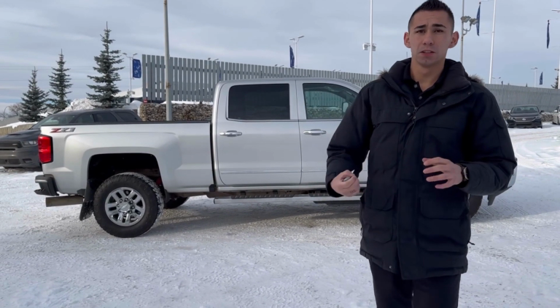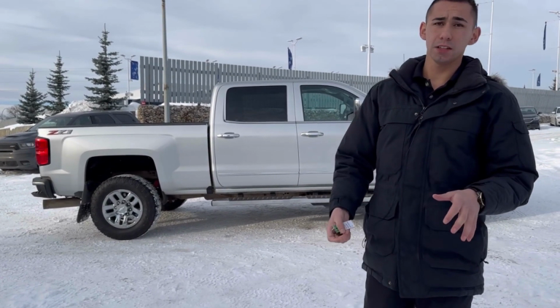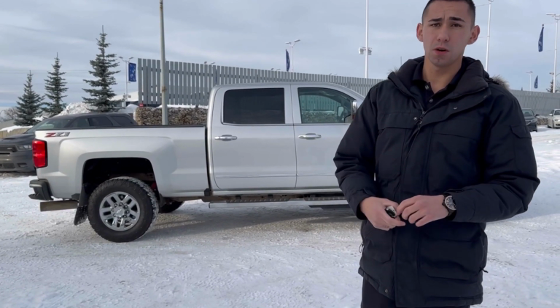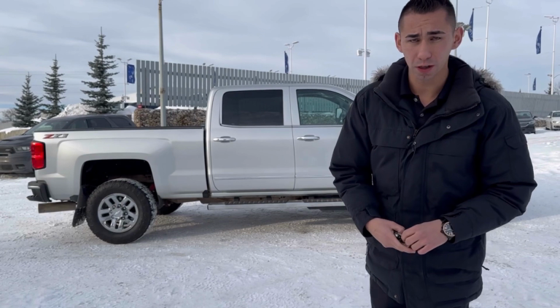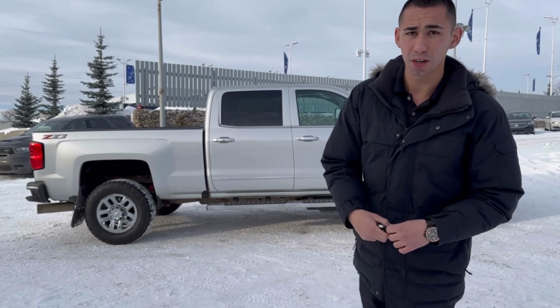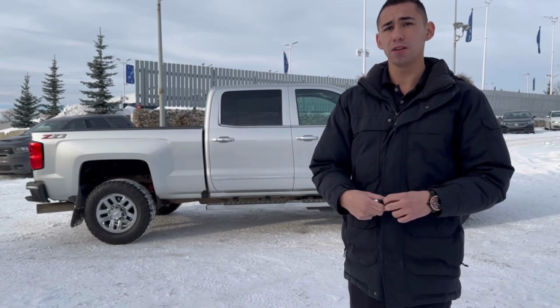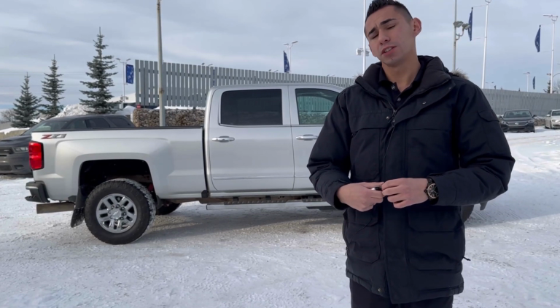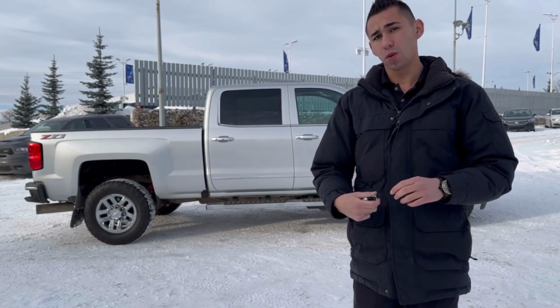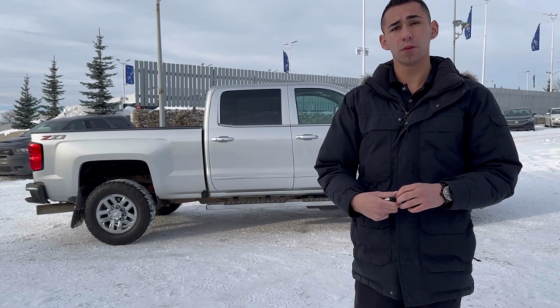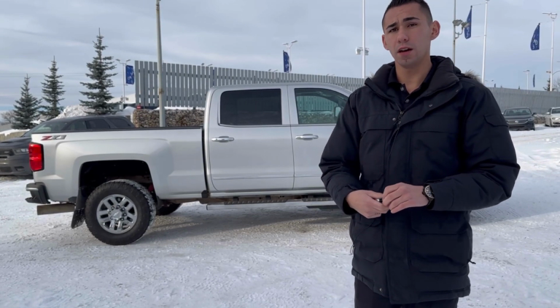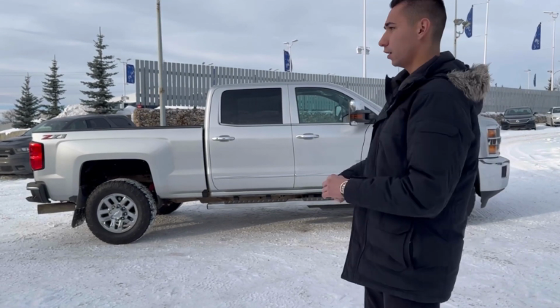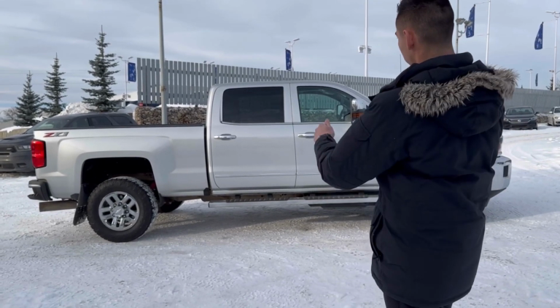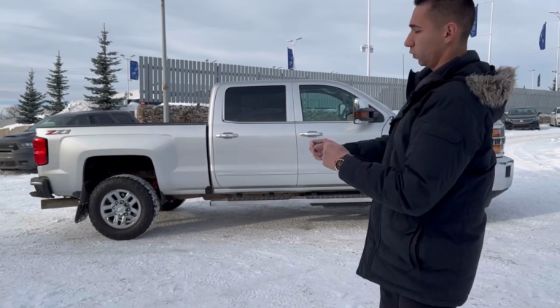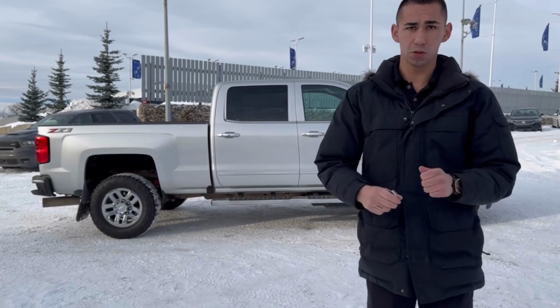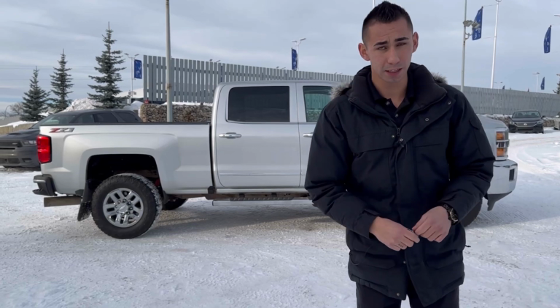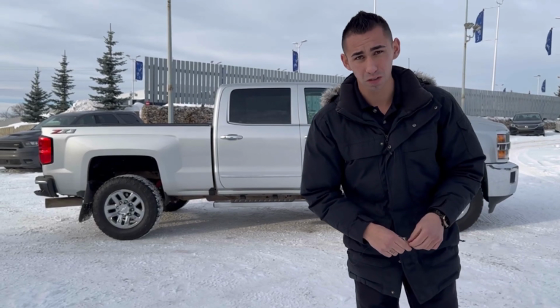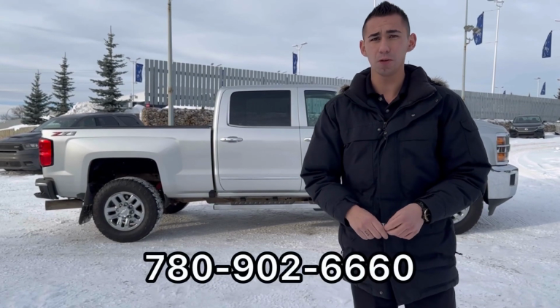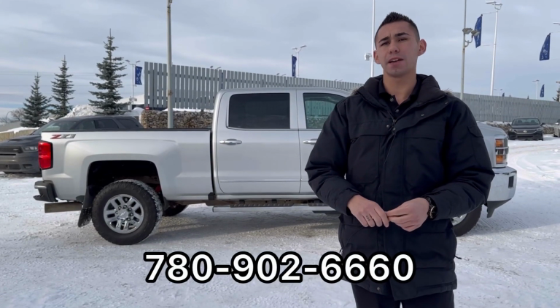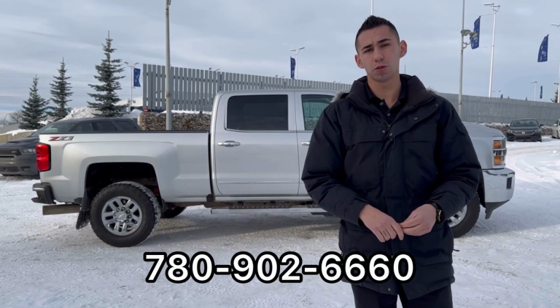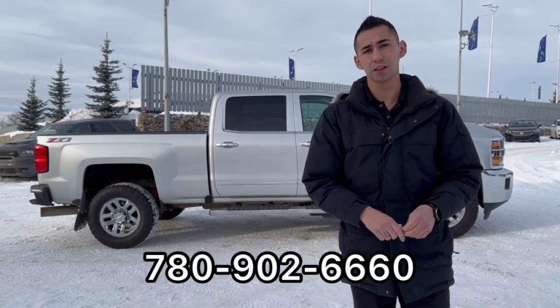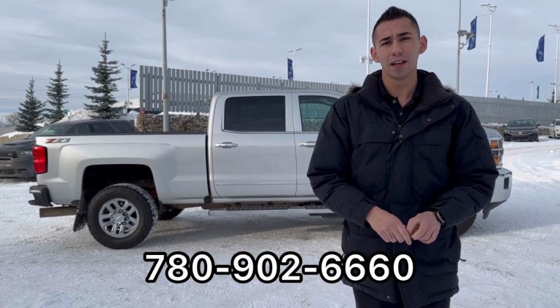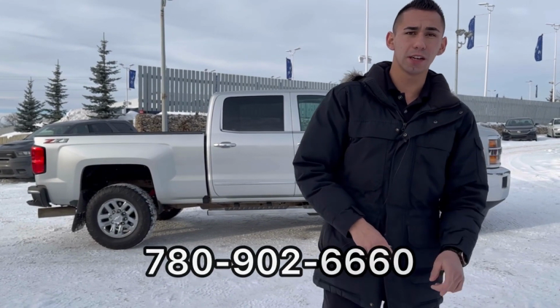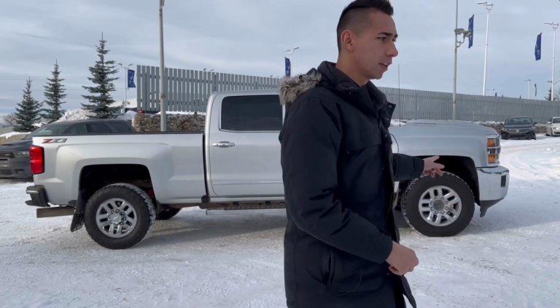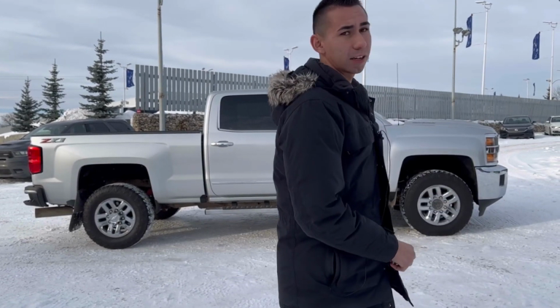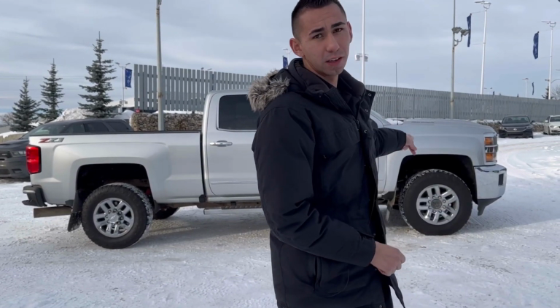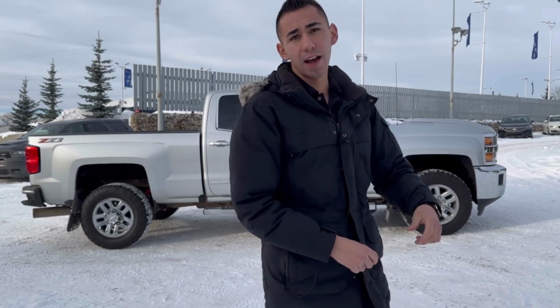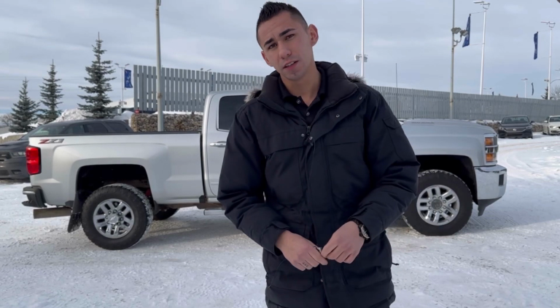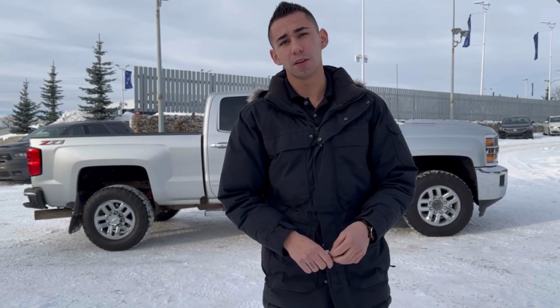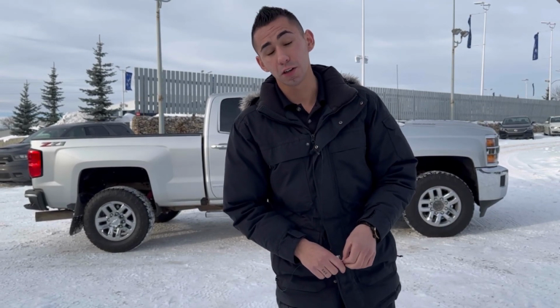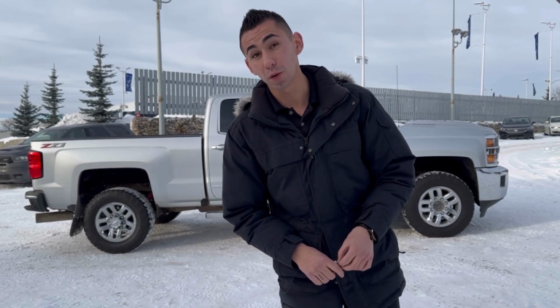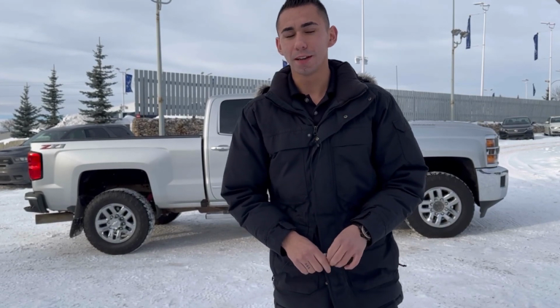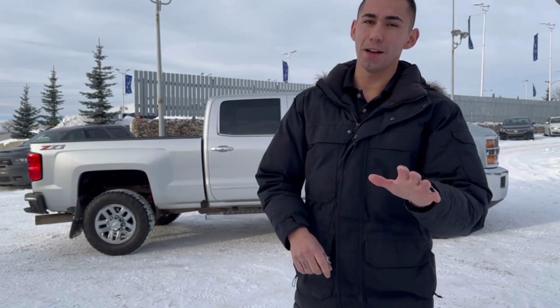So anything else you guys want to know about this truck, come on down and check it out. For any more details, videos, or photos you want, just shoot me a text or call 780-902-6660. And if you're looking at that center cap over there, I have it — it's going to be on the truck, don't you worry. Bye for now, guys.